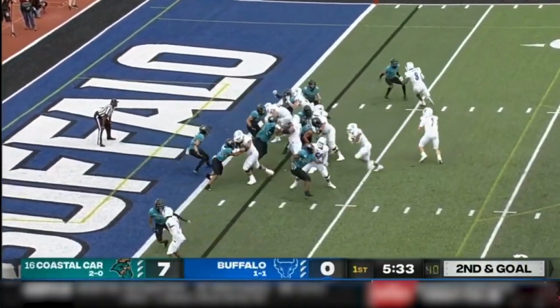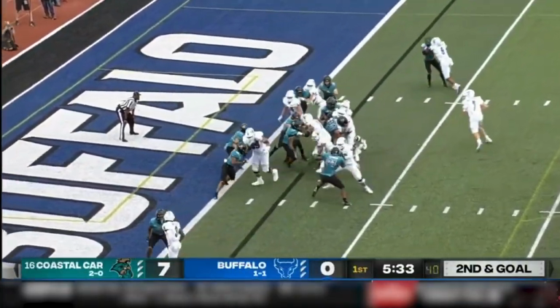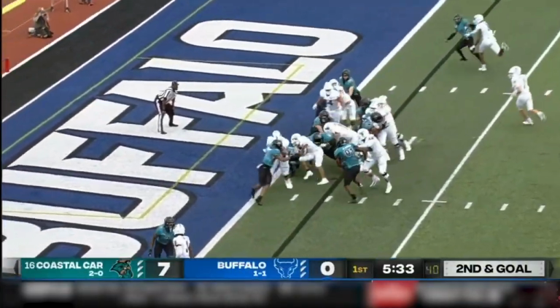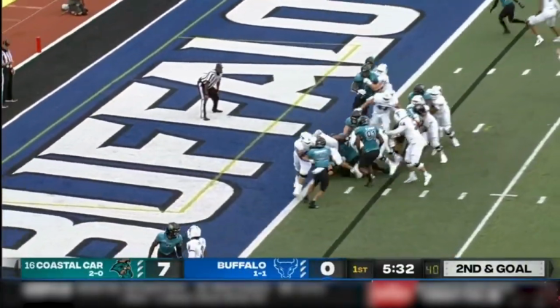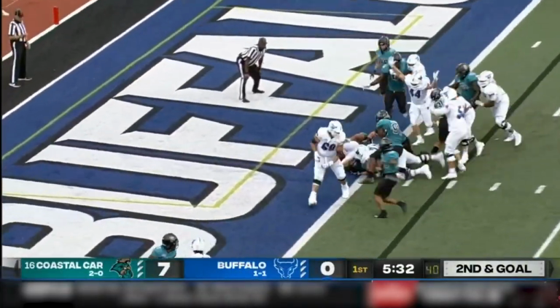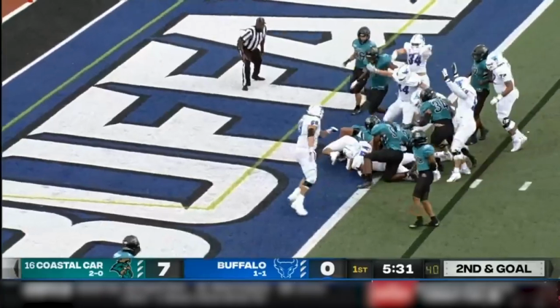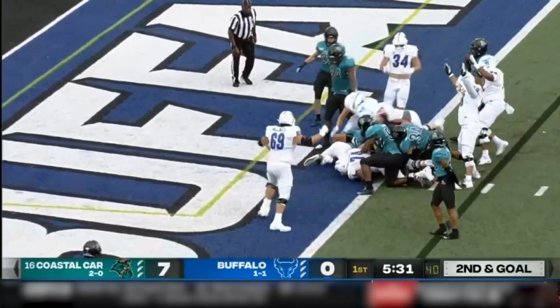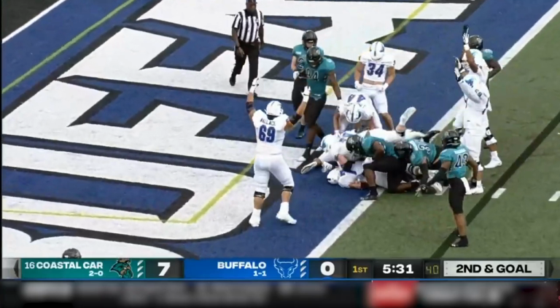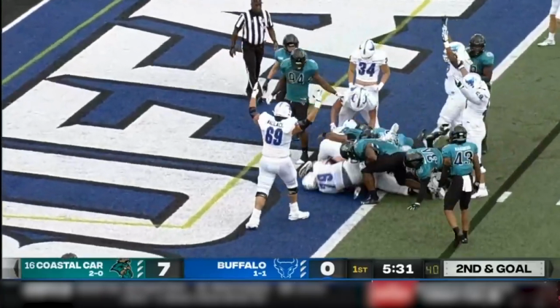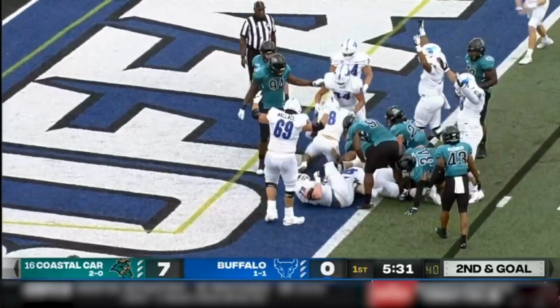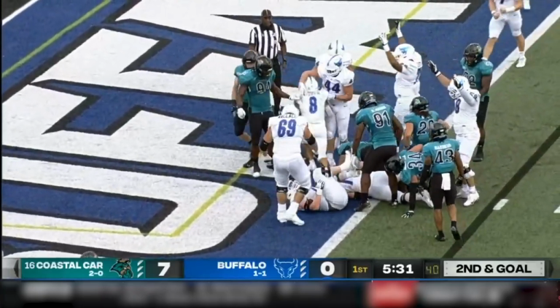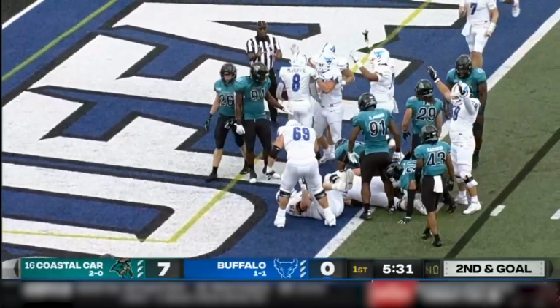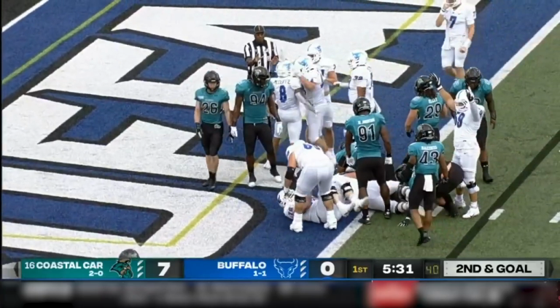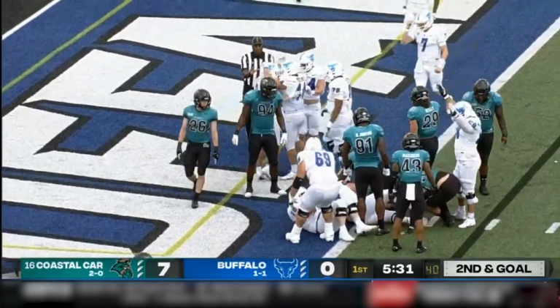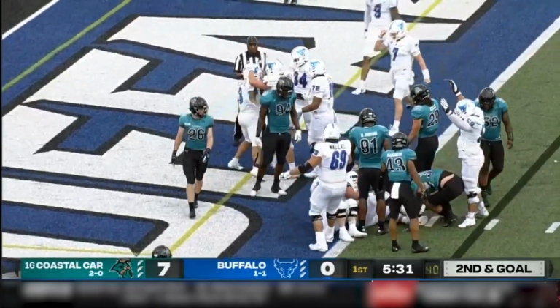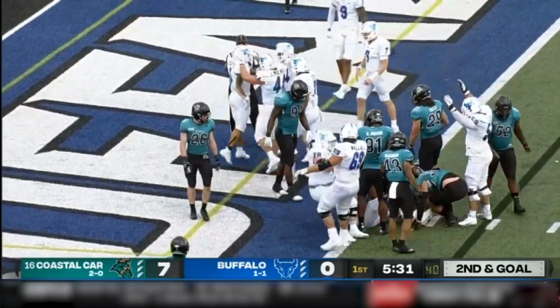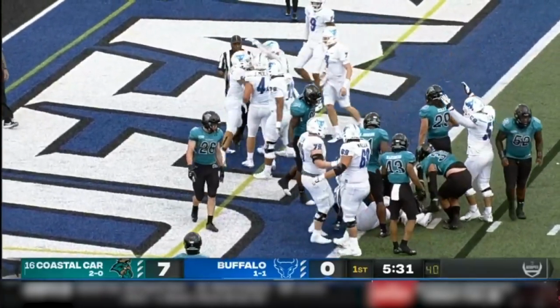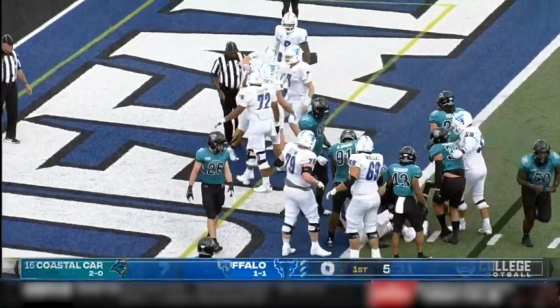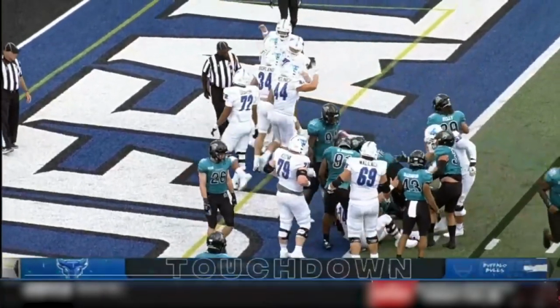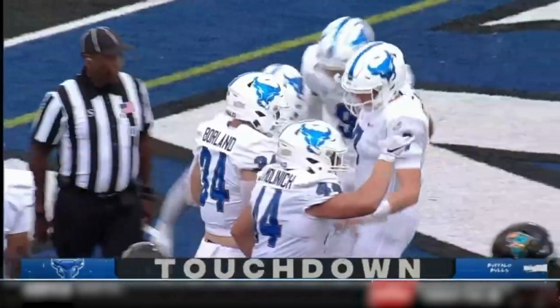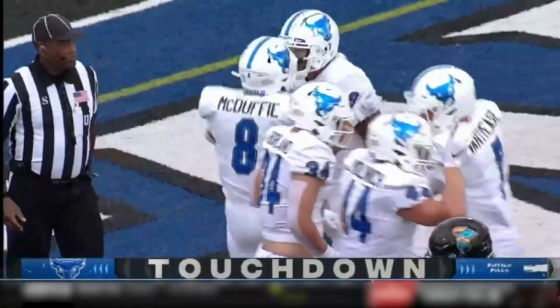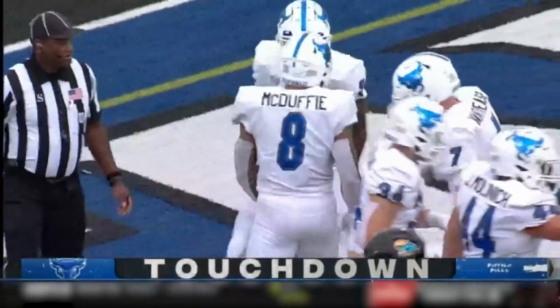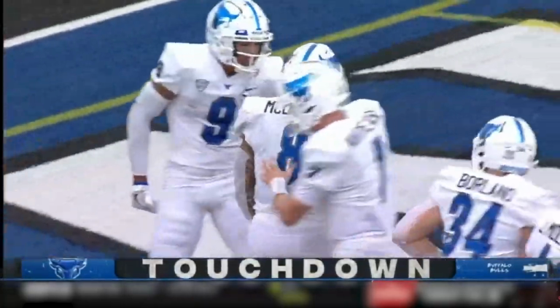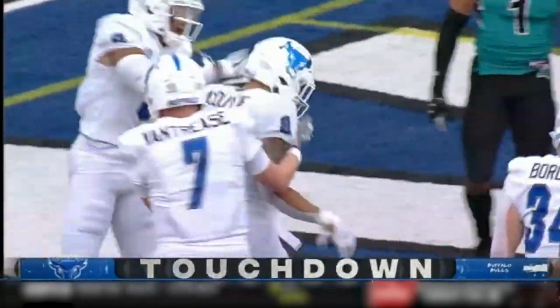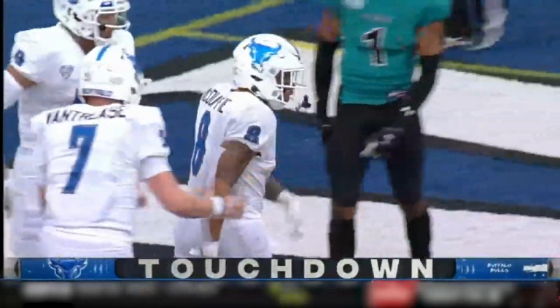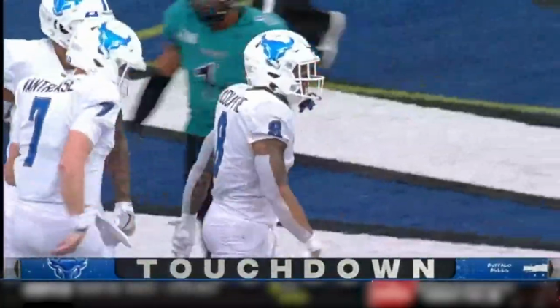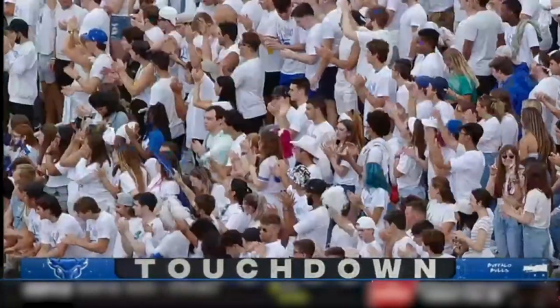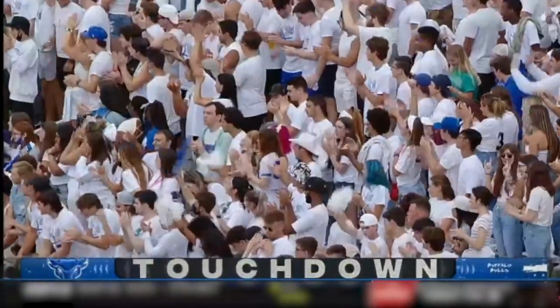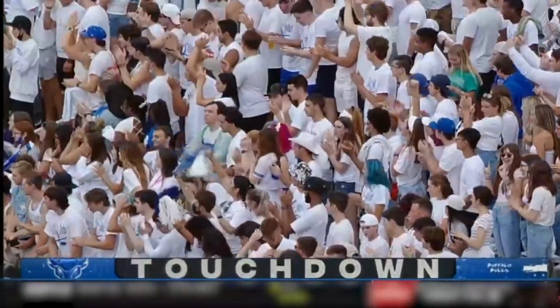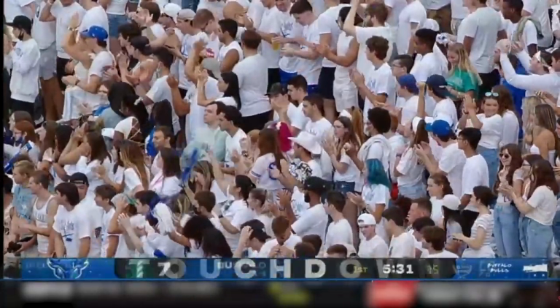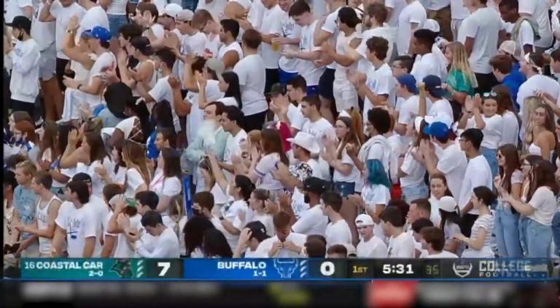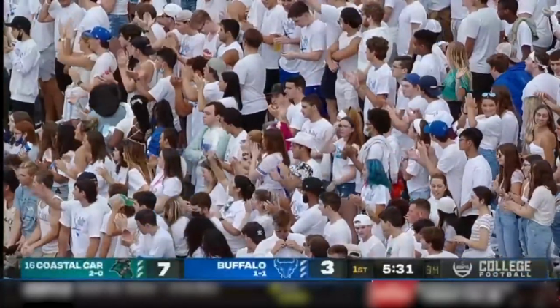Buffalo running up the left side. McDuffie, and he is in there. Touchdown, Buffalo — a two-yard plunge by Dylan McDuffie.